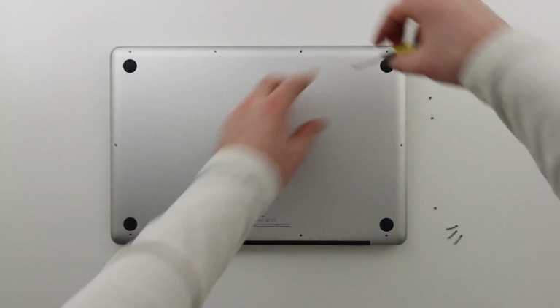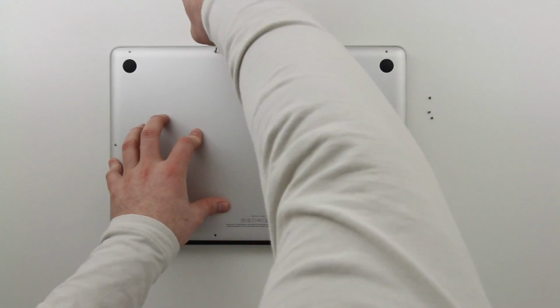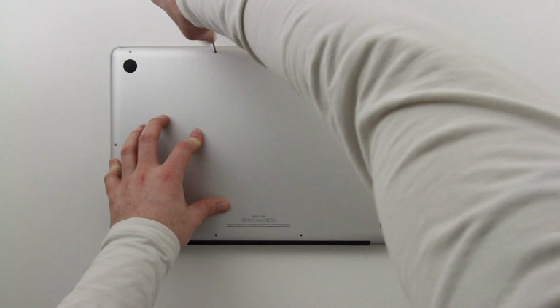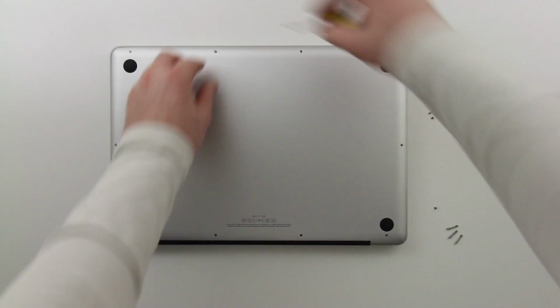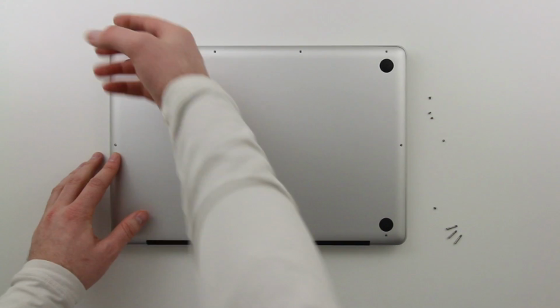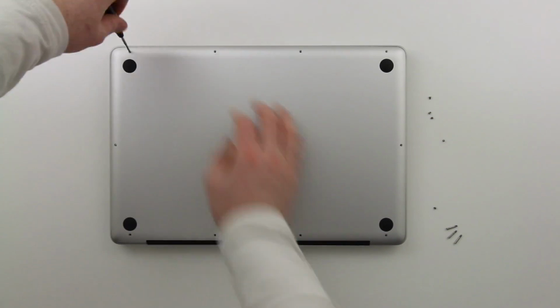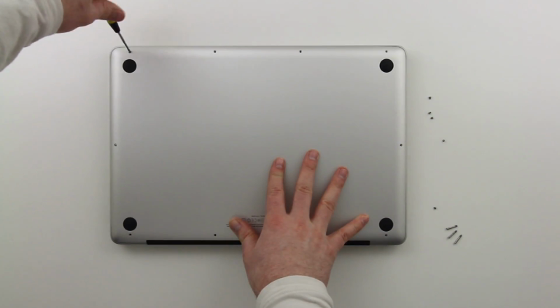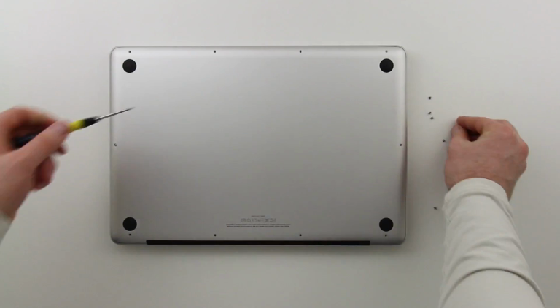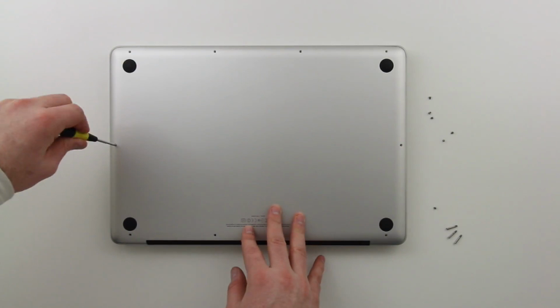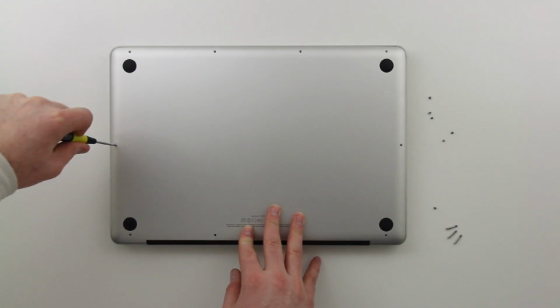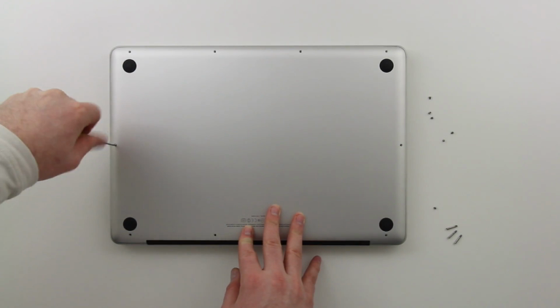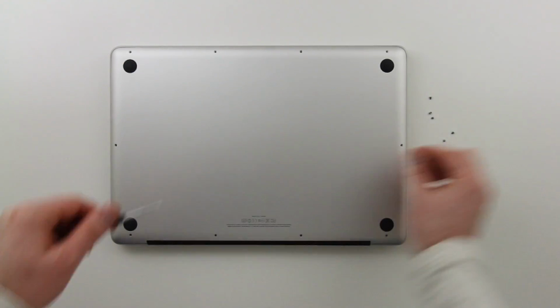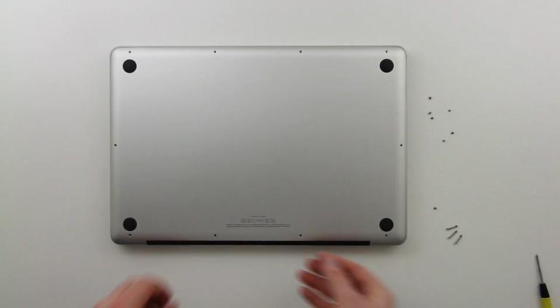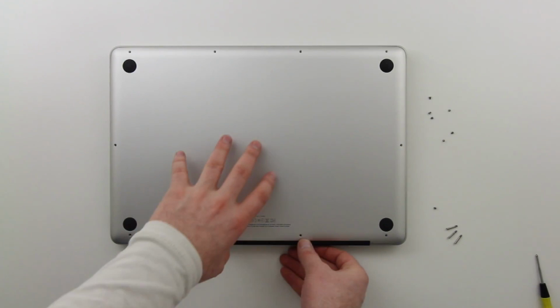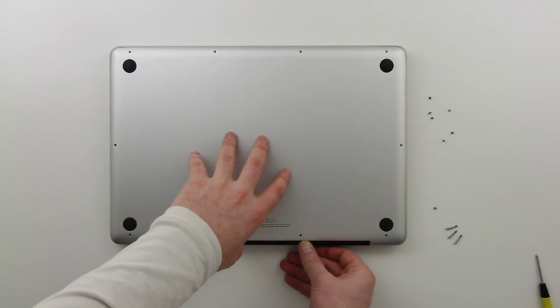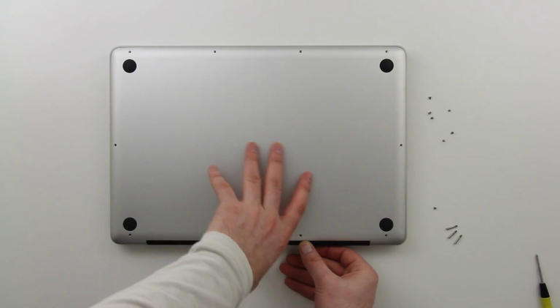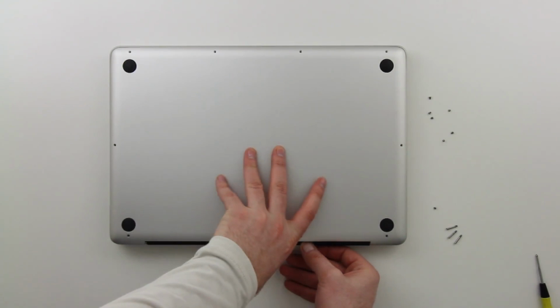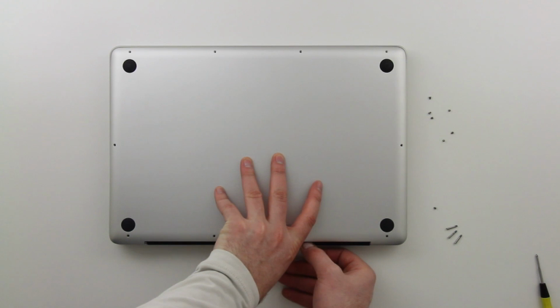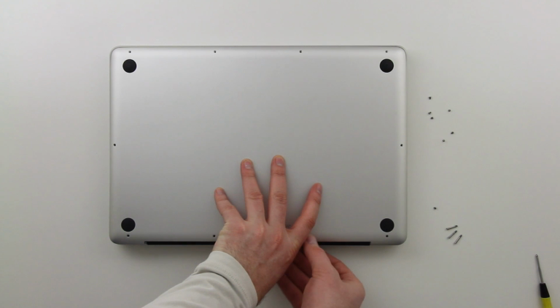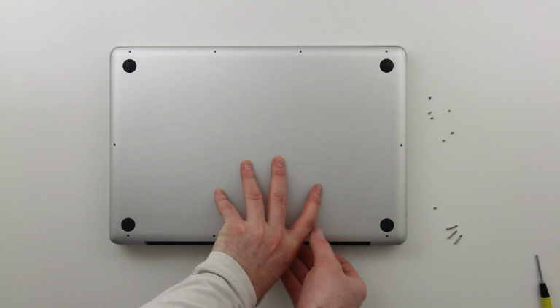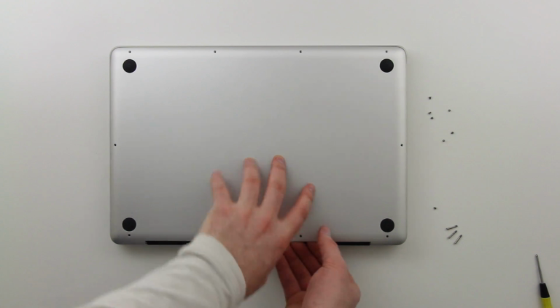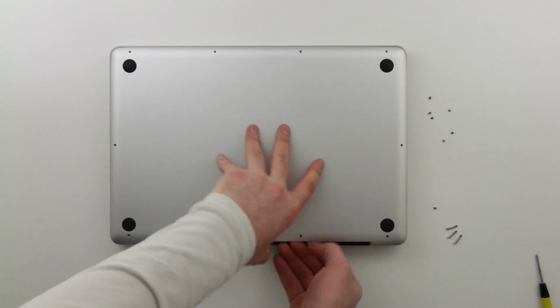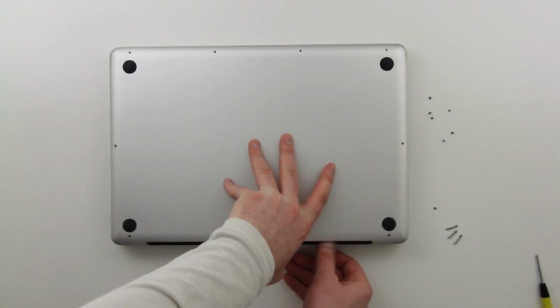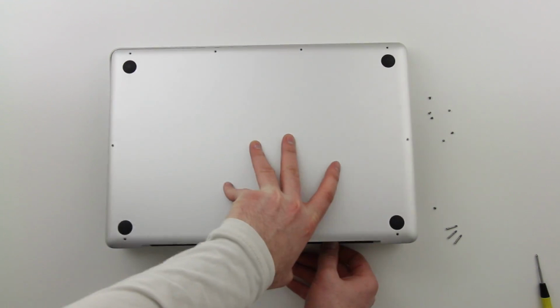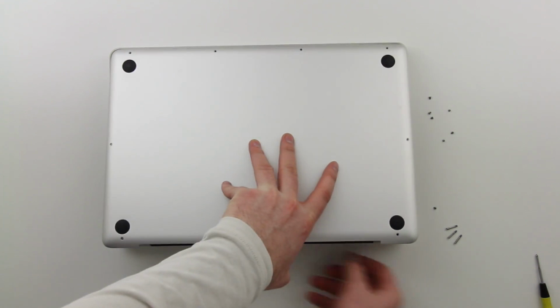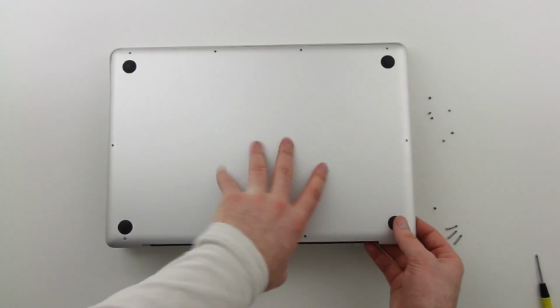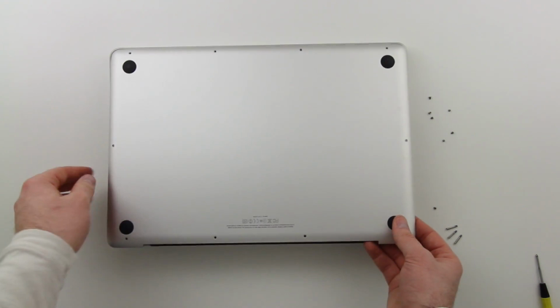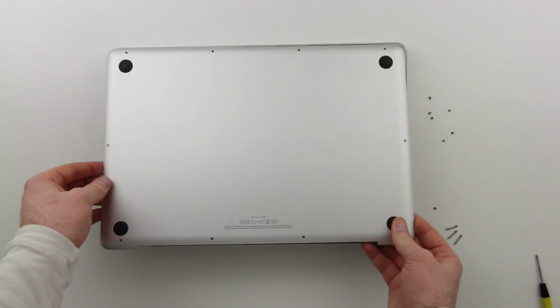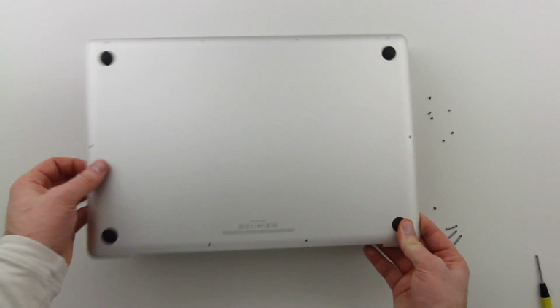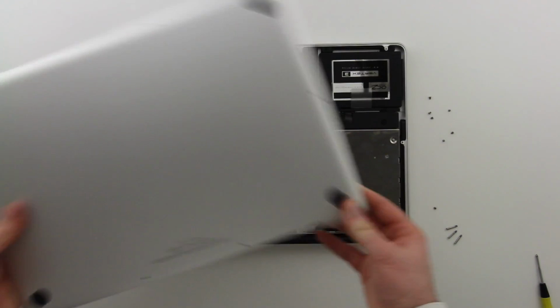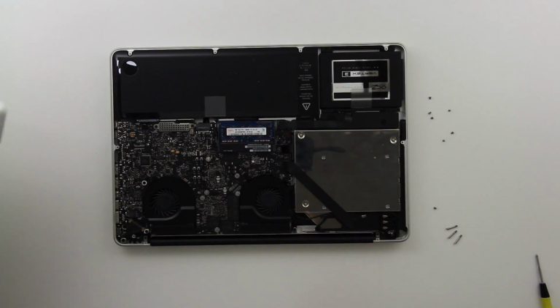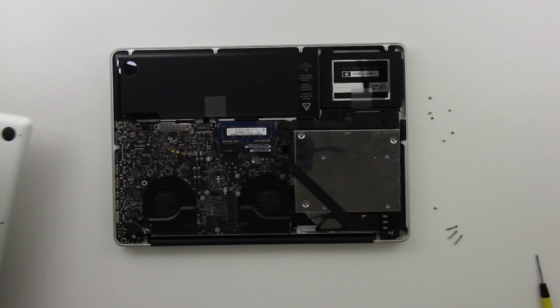Here you can see me removing this bottom plate — all you've got to do is take this off and you should be good to go. You'll see the wonderful innards of your MacBook Pro shortly after that process.